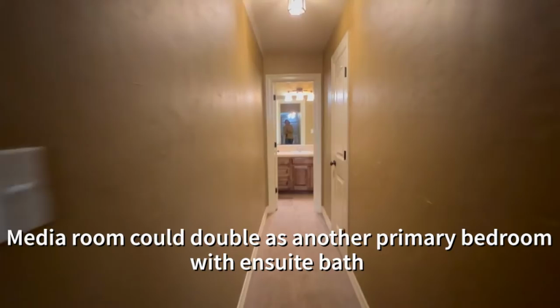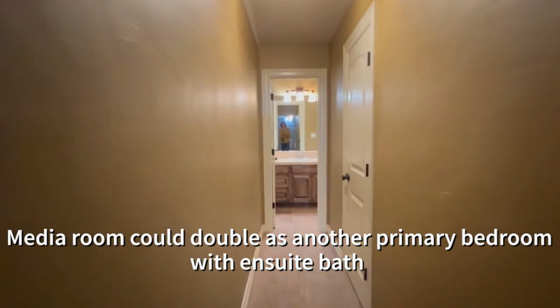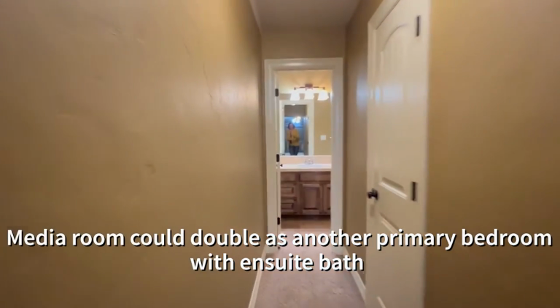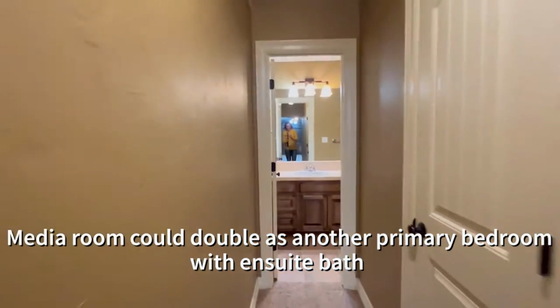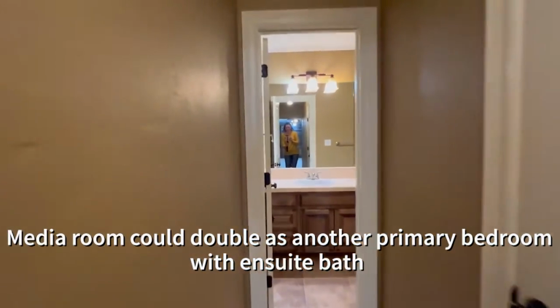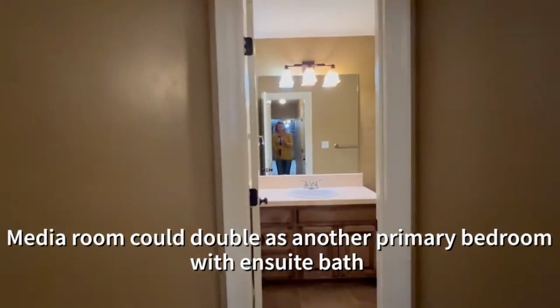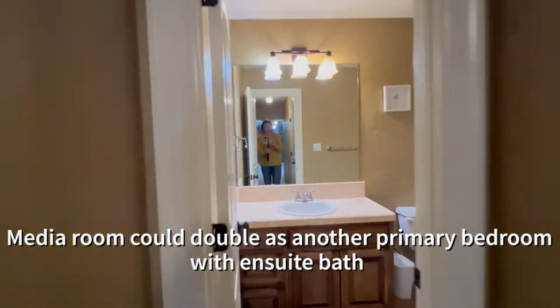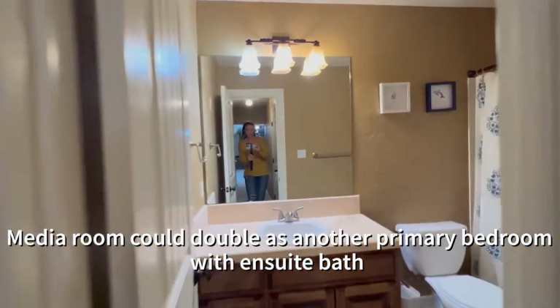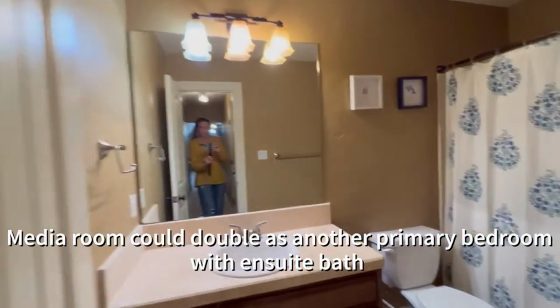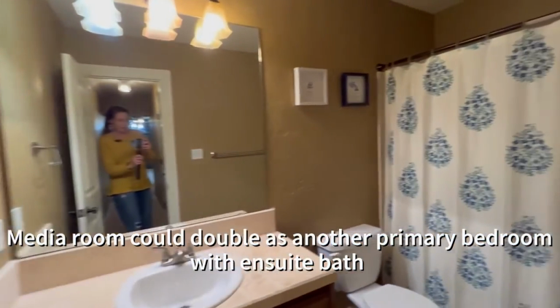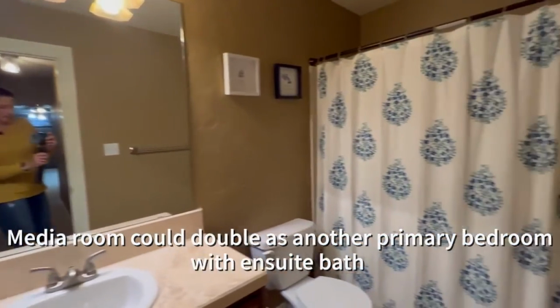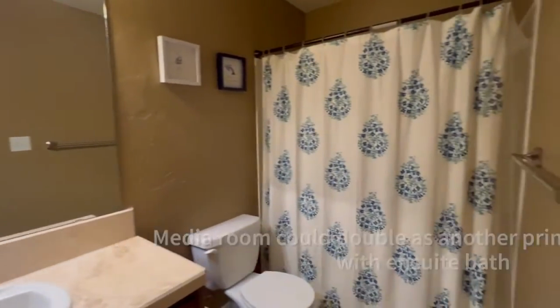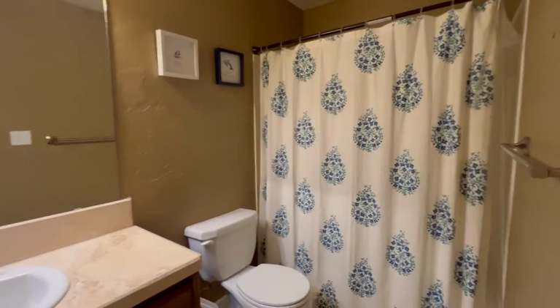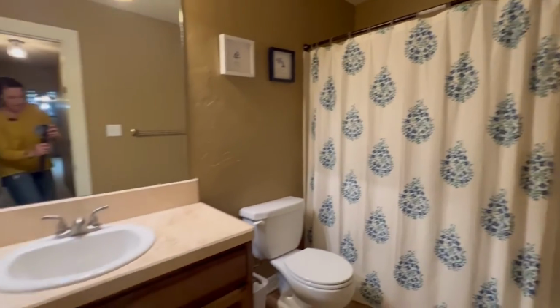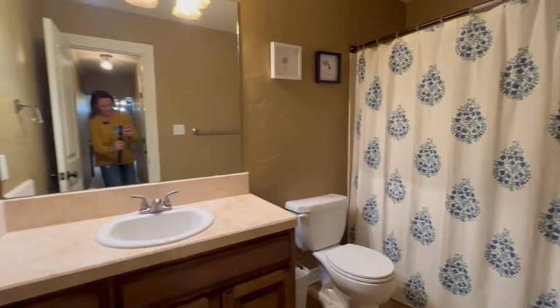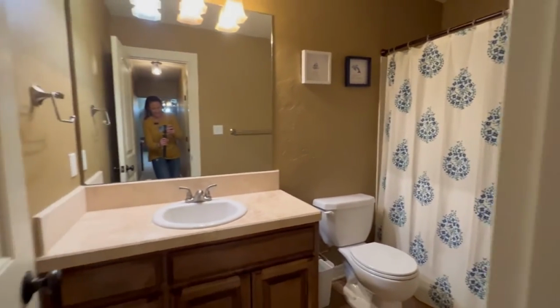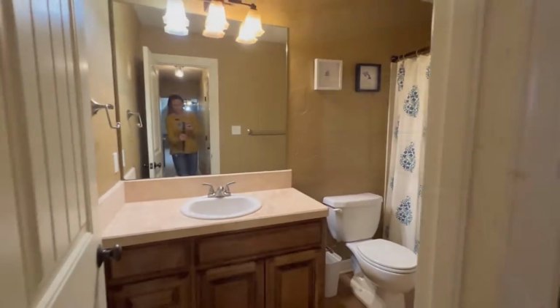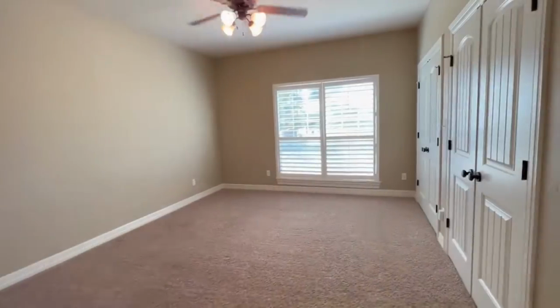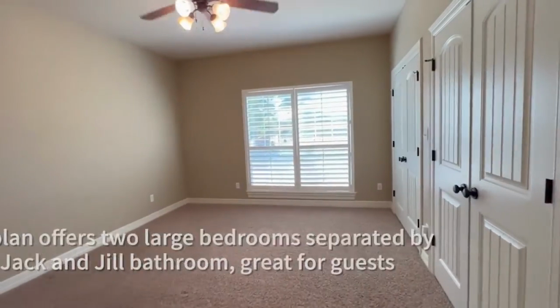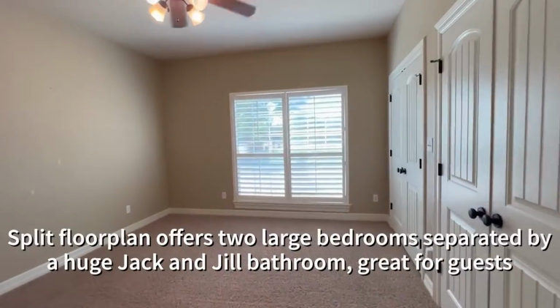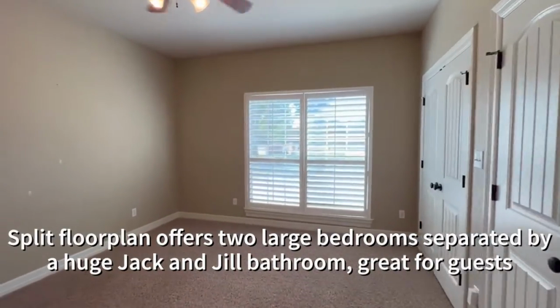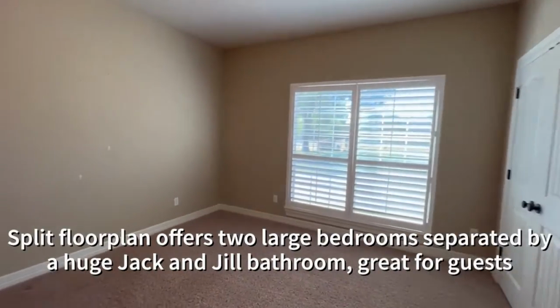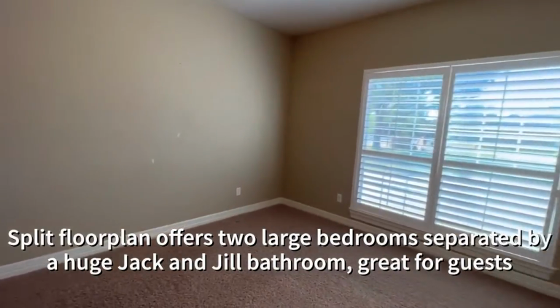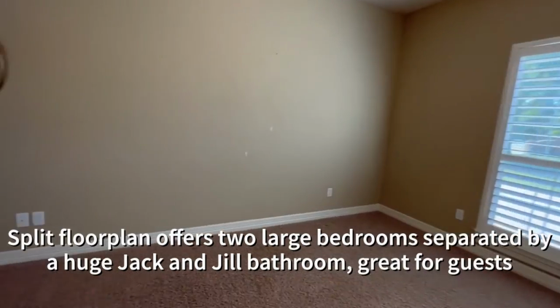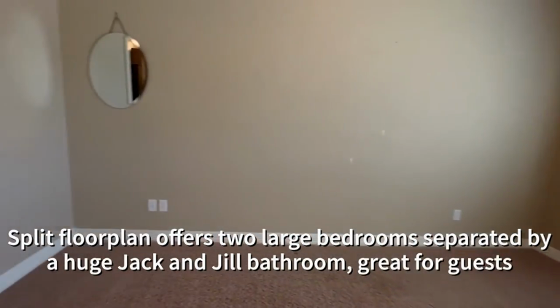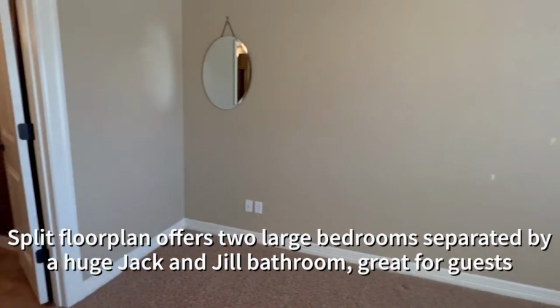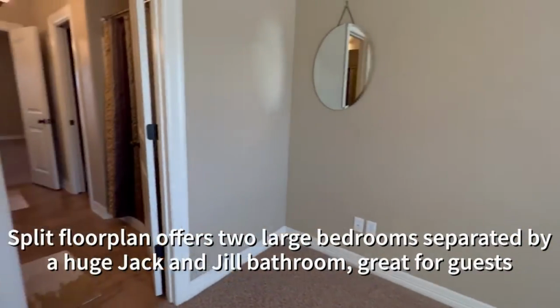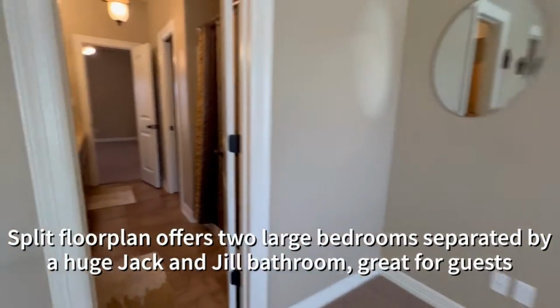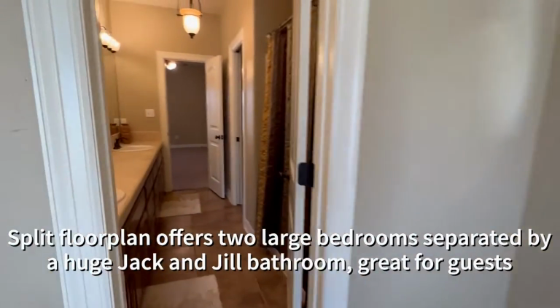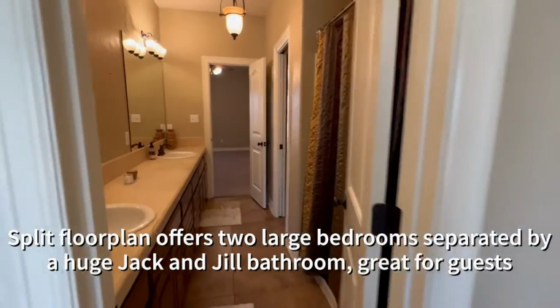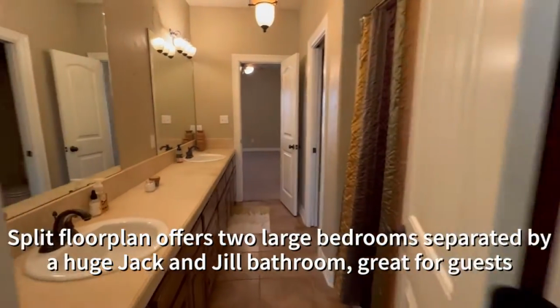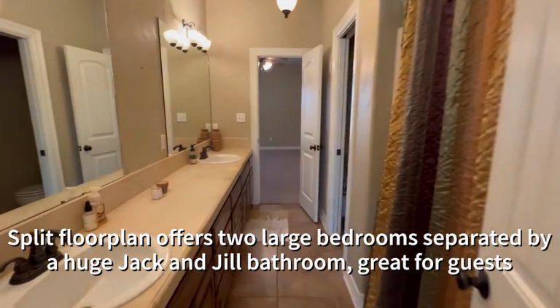This is great for multi-generational family living, or if you're just on your own and you want a bunch of space. Downstairs we've got the split floor plan, and that offers two large bedrooms separated by a huge Jack and Jill bathroom.